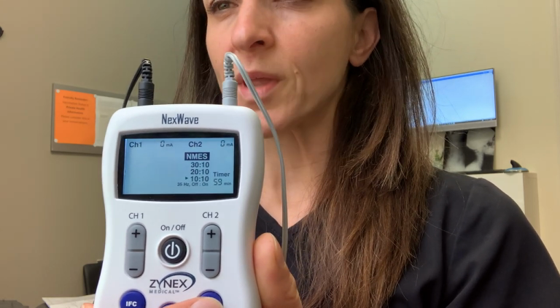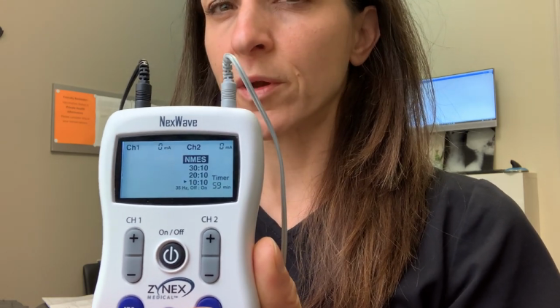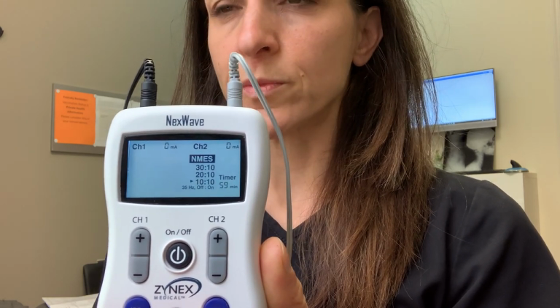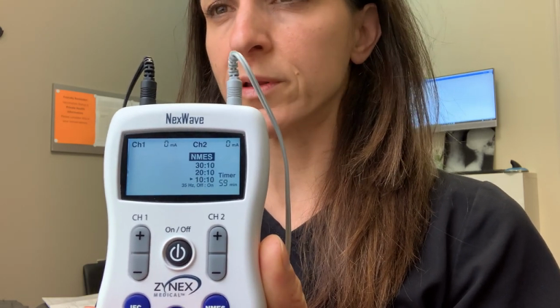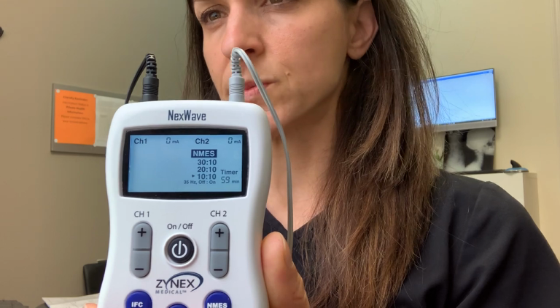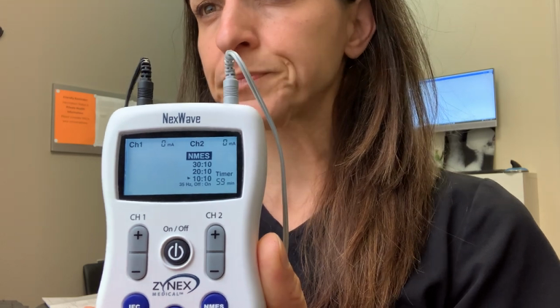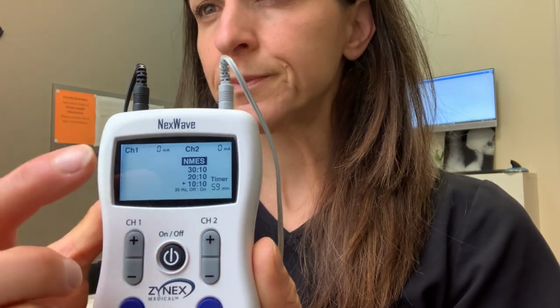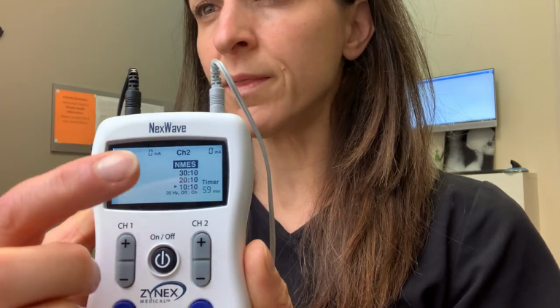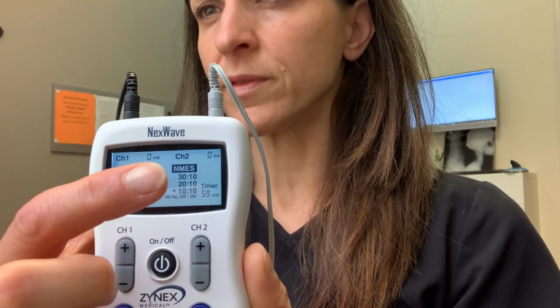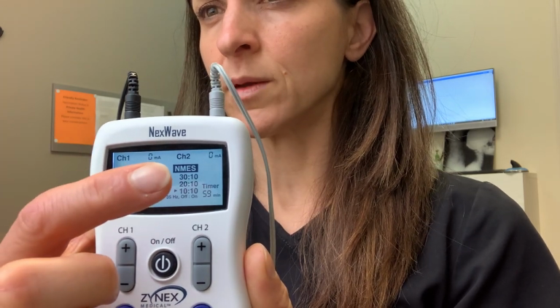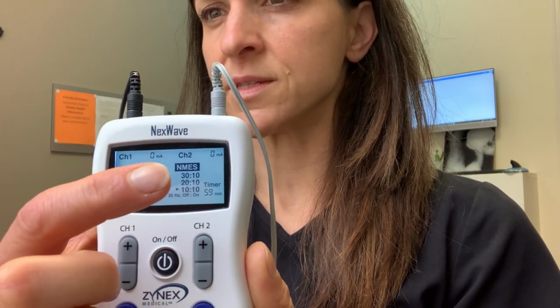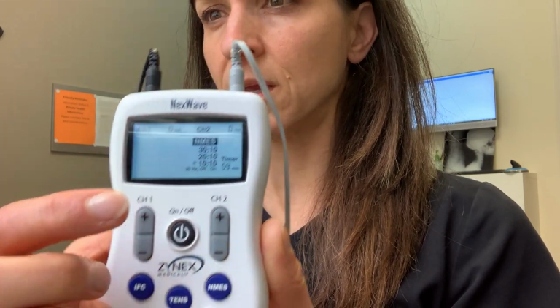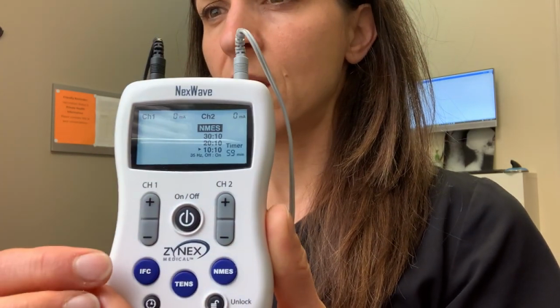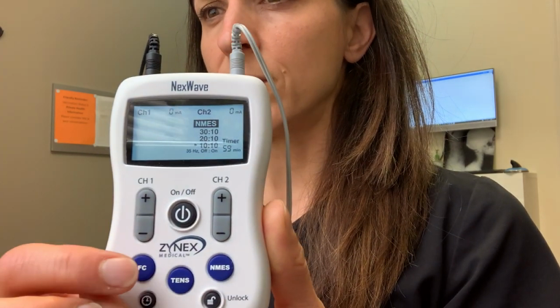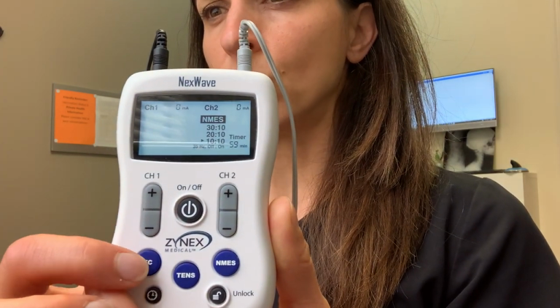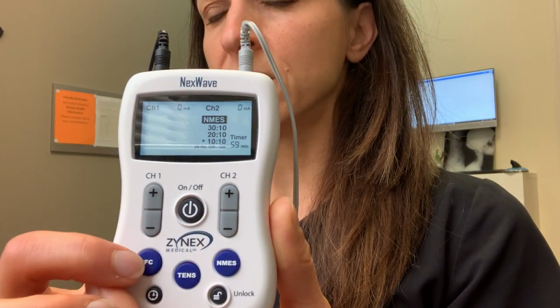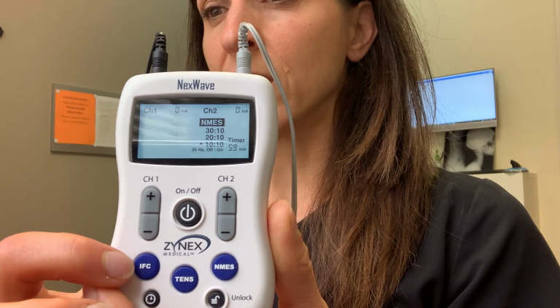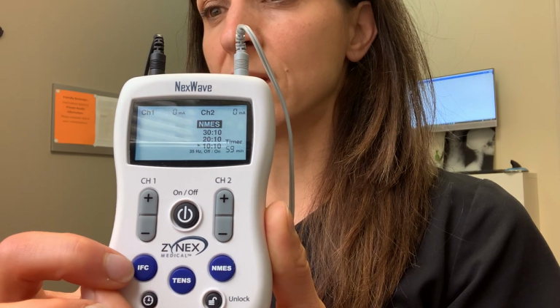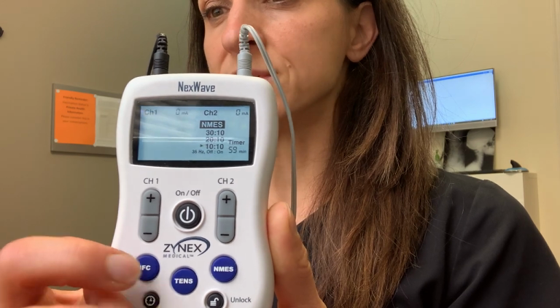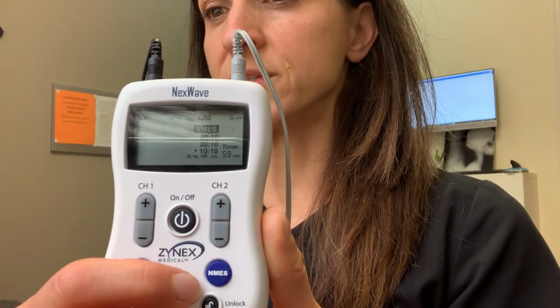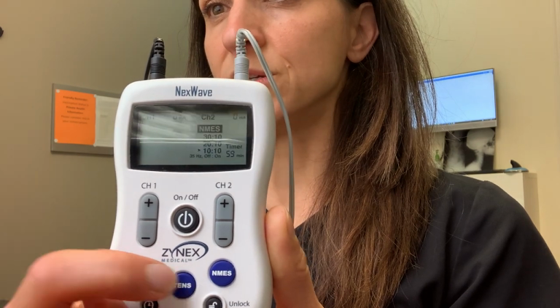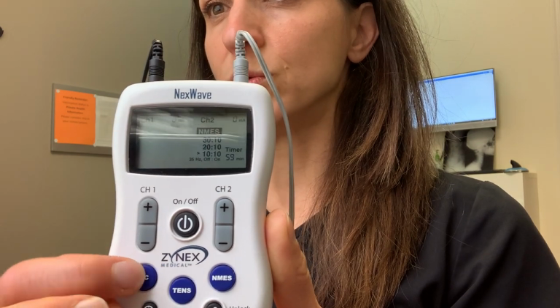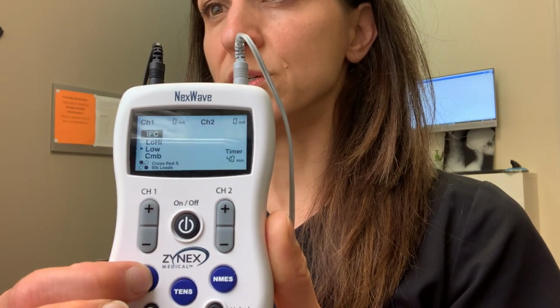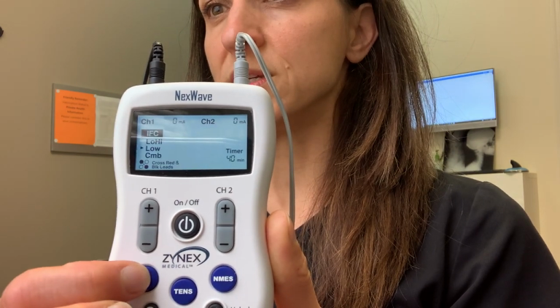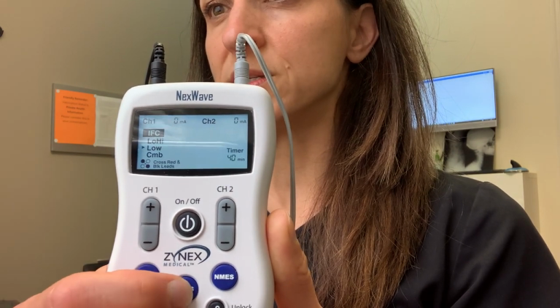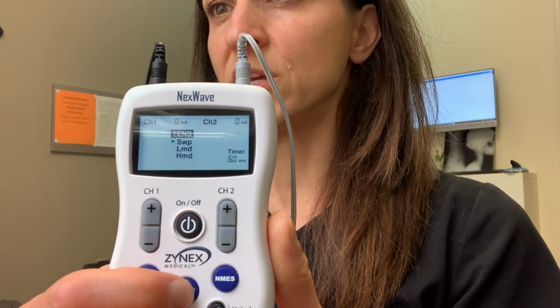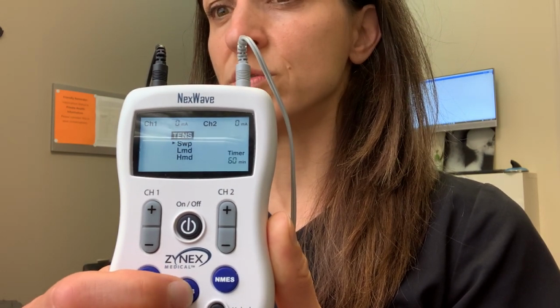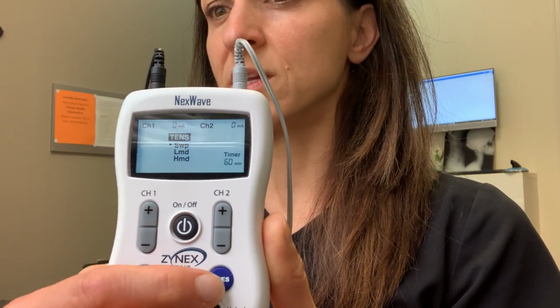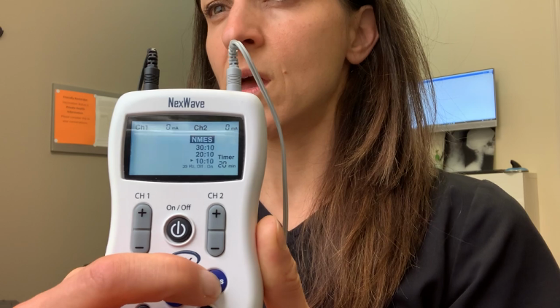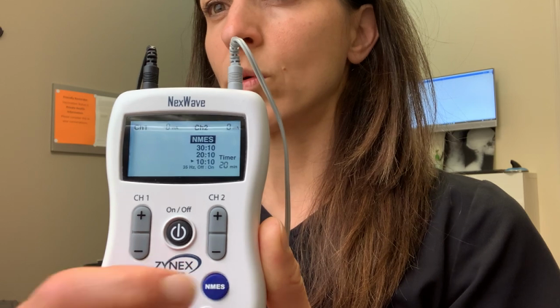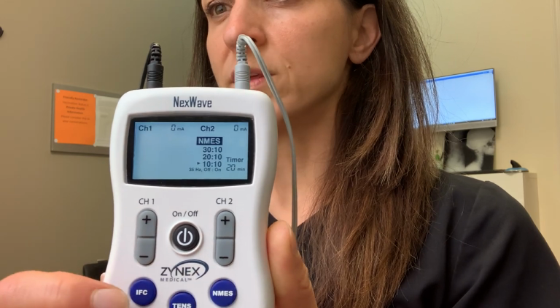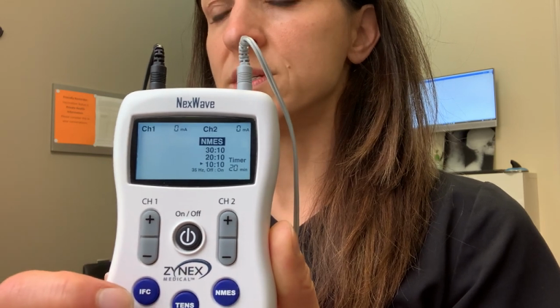I apologize — the words are backward on the display. You have the NMES setting here. If I recommended IFC or TENS to you, you would need to use these buttons to change to those settings. But we're going over the NMES setting today.